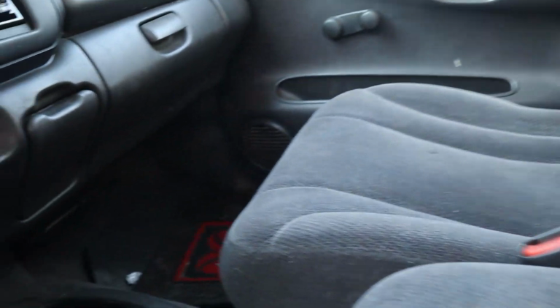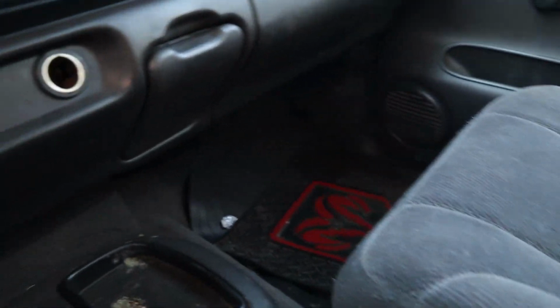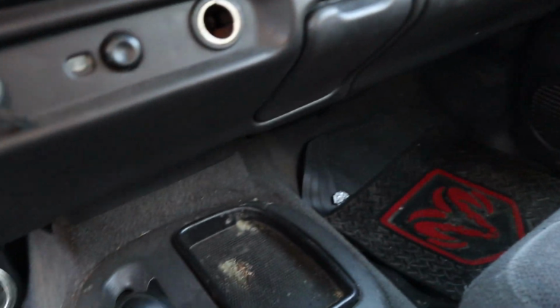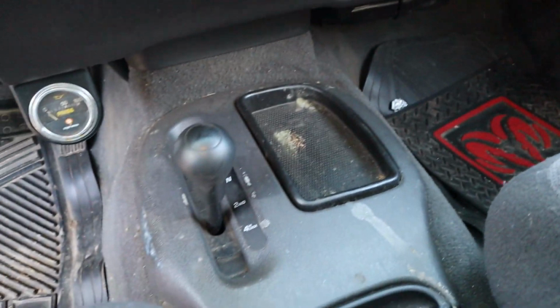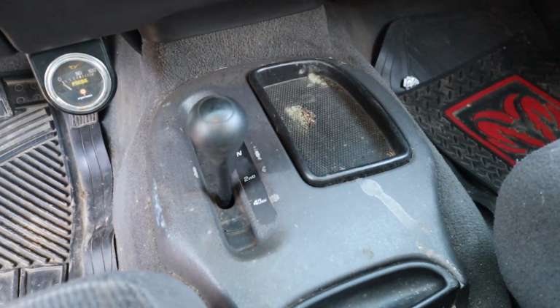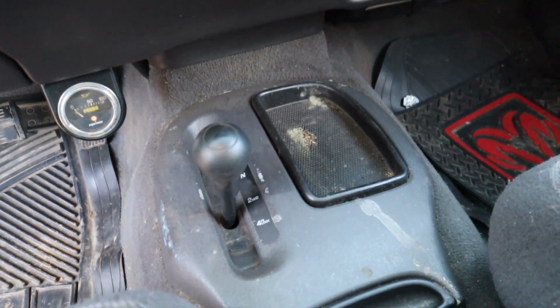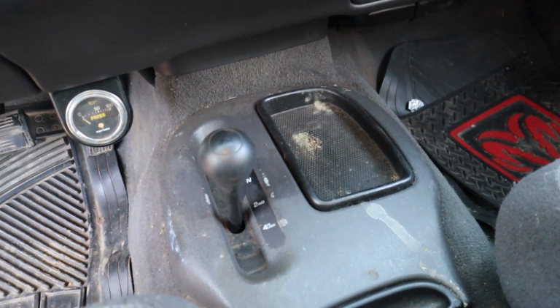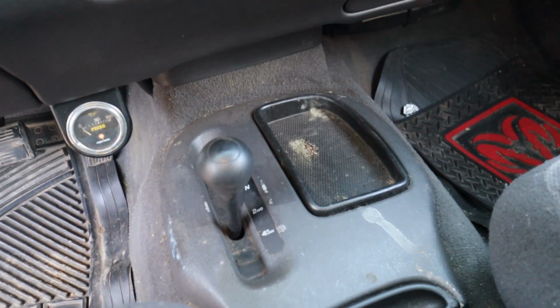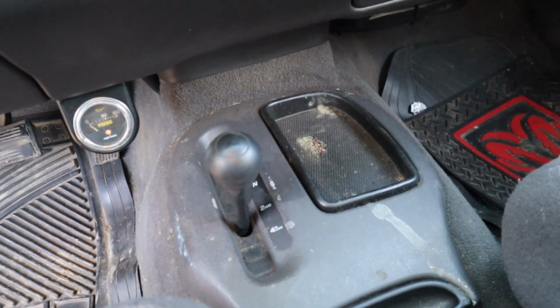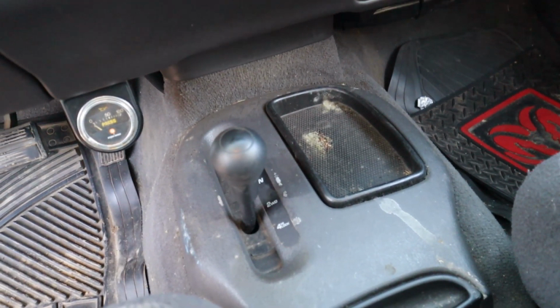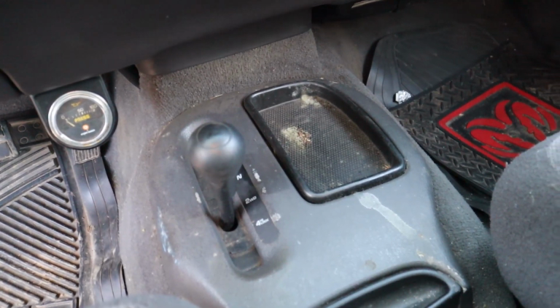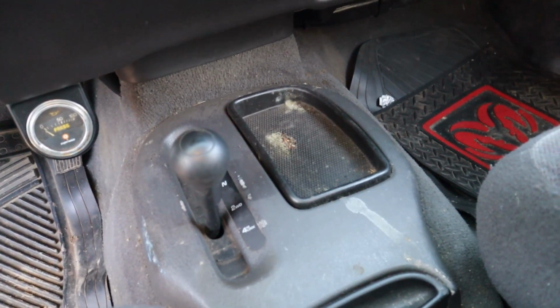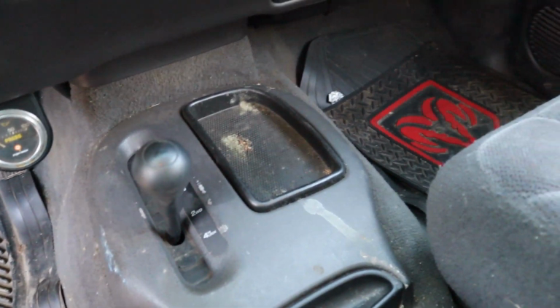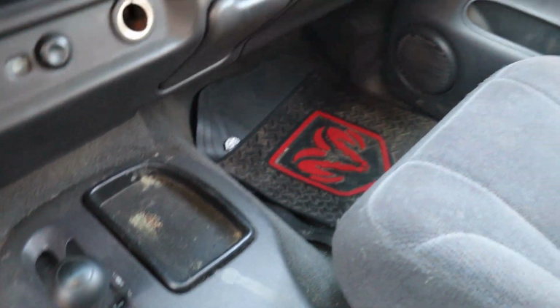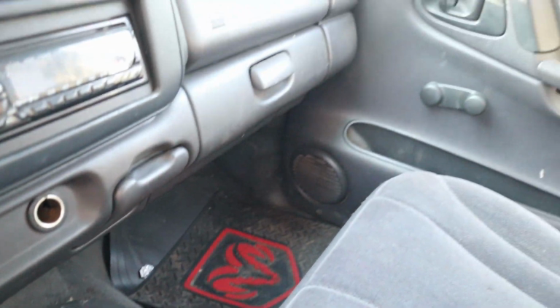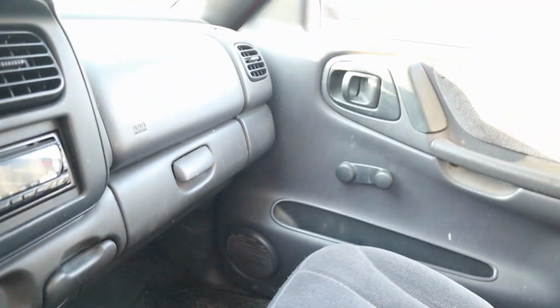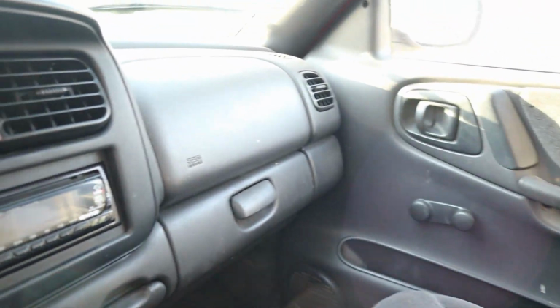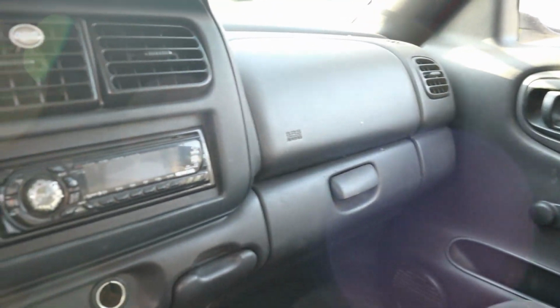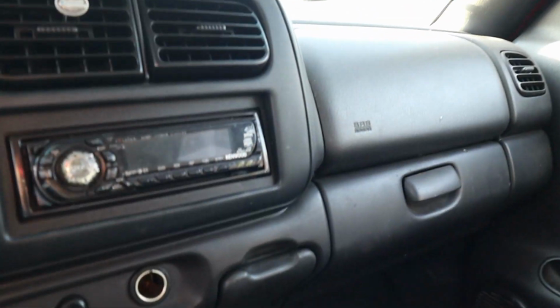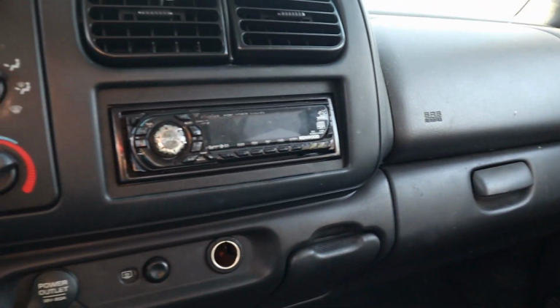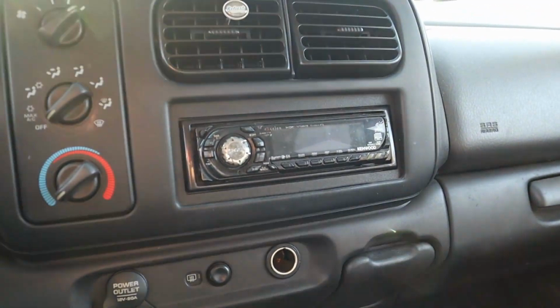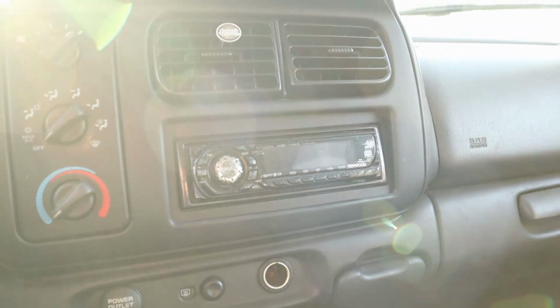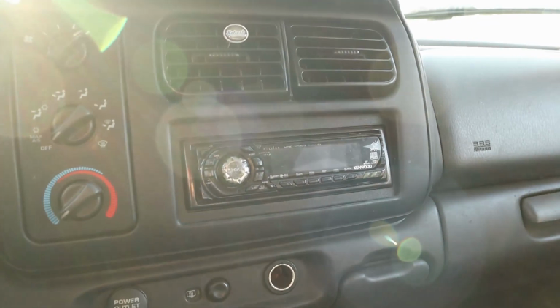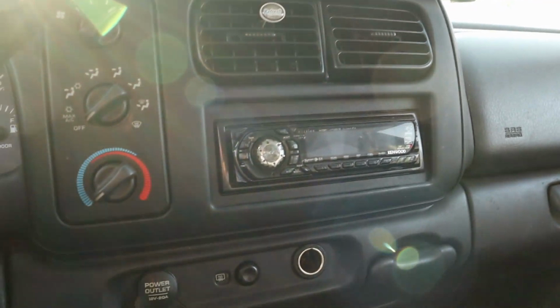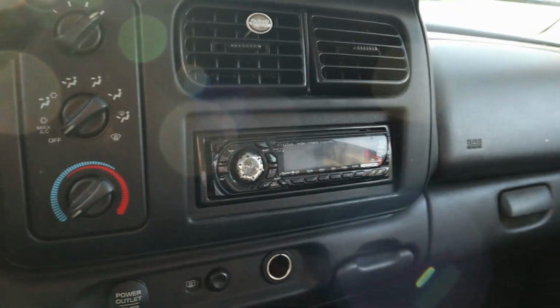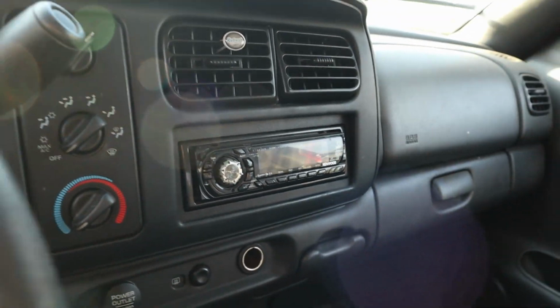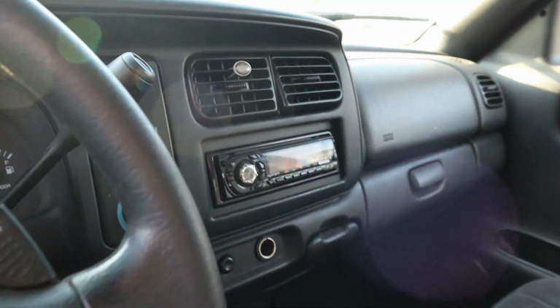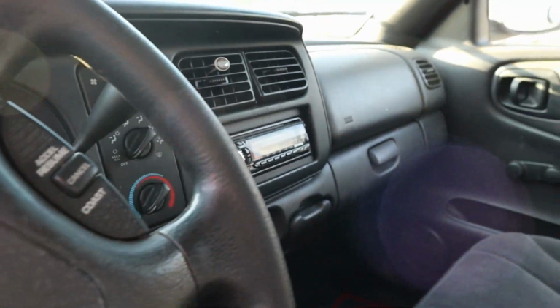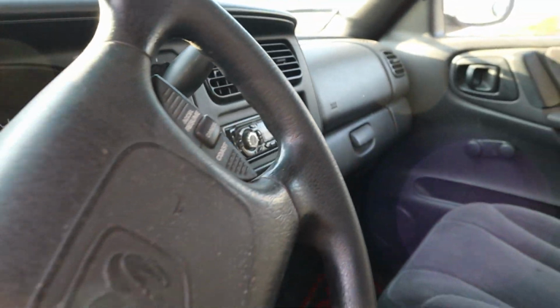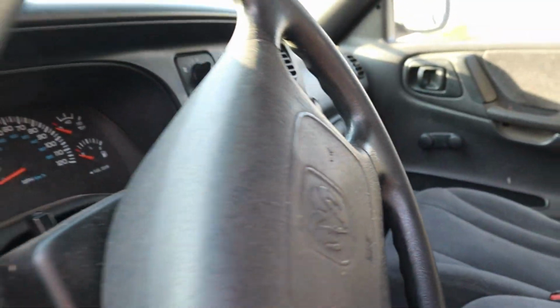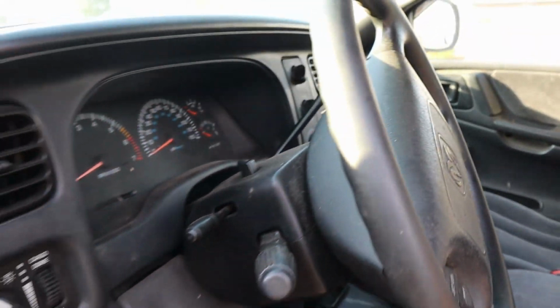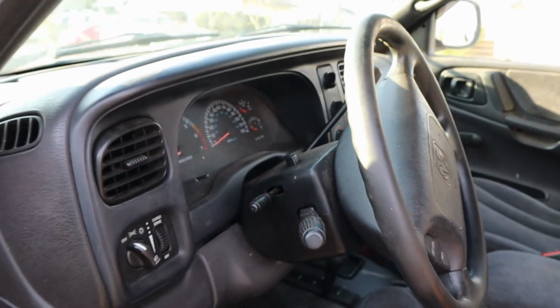I hate having the stupid little buttons, they're so unreliable. I like to just be able to throw it in 4x4, and now it's in 4x4. Dude put a little aftermarket stereo in there, but I'm not really worried about any of that anyway.